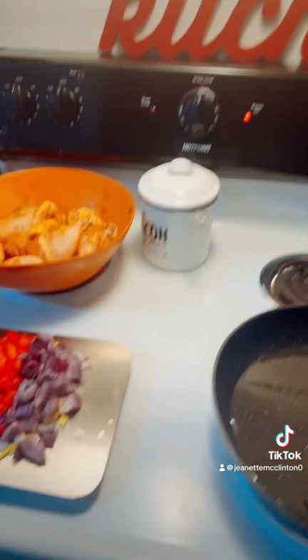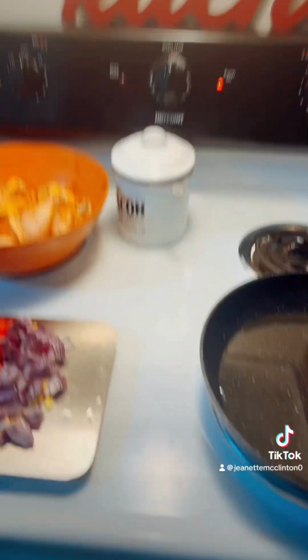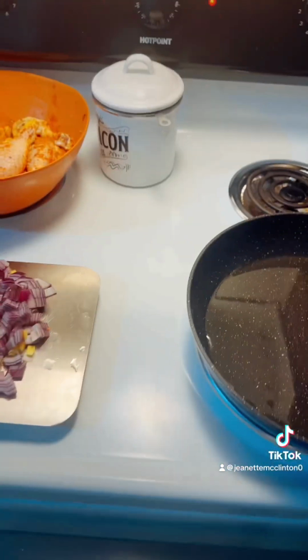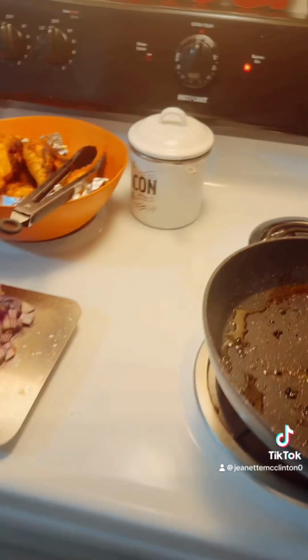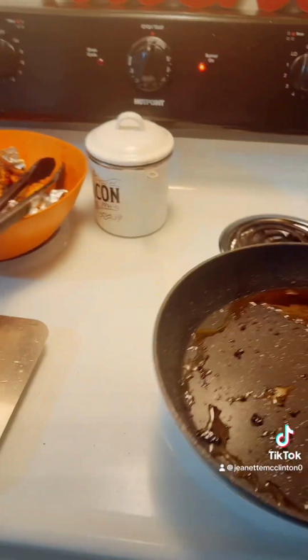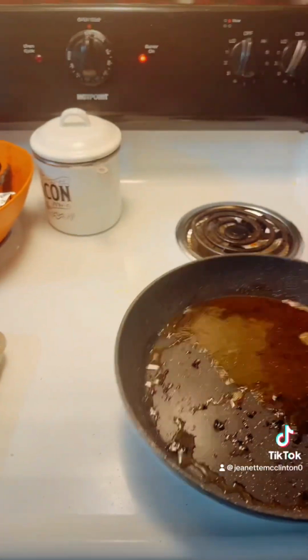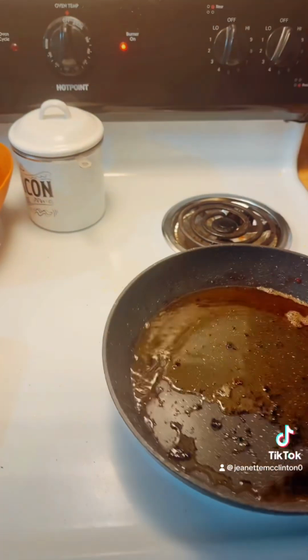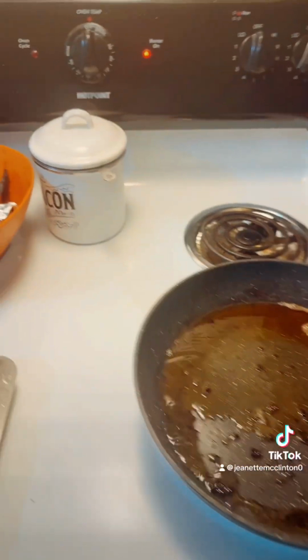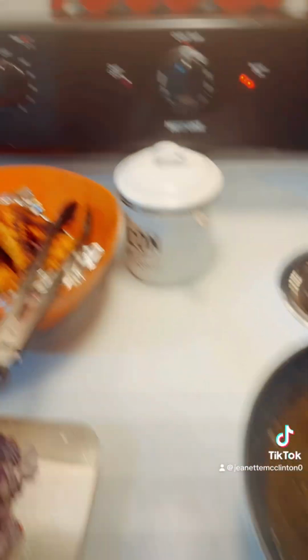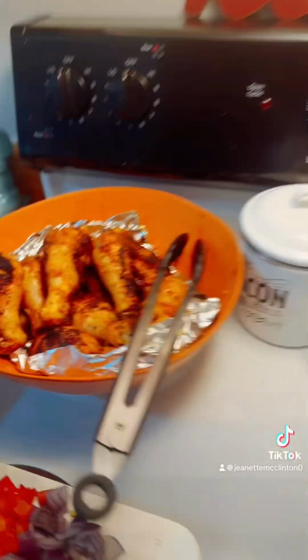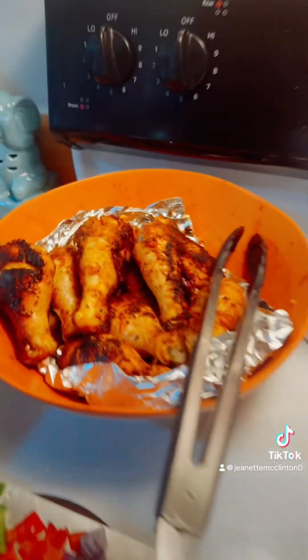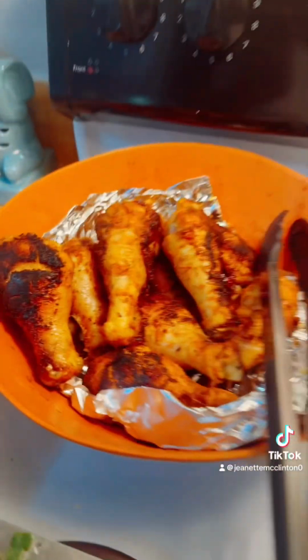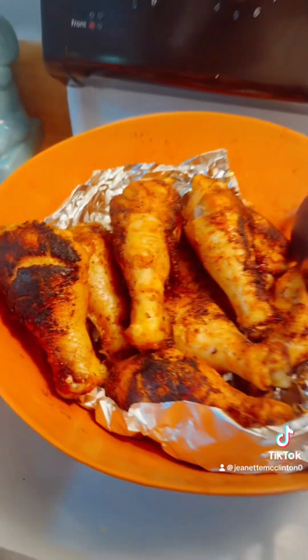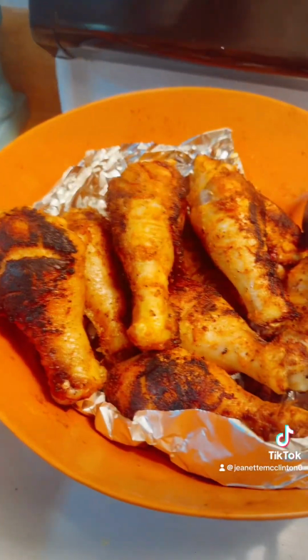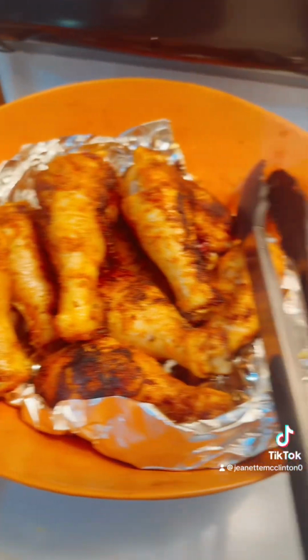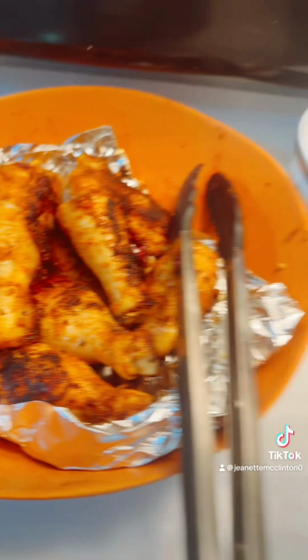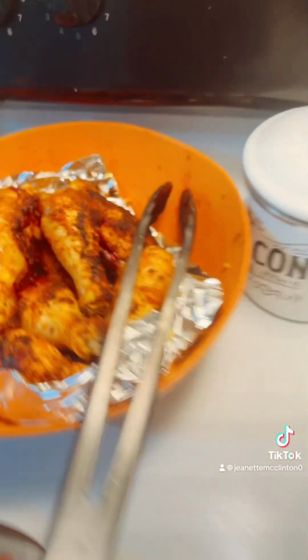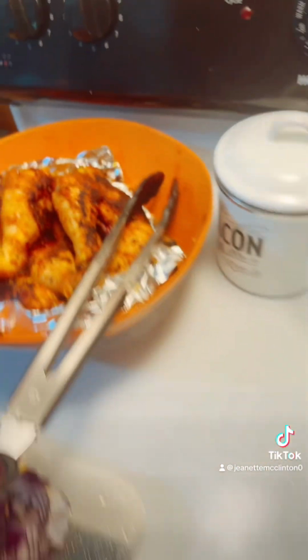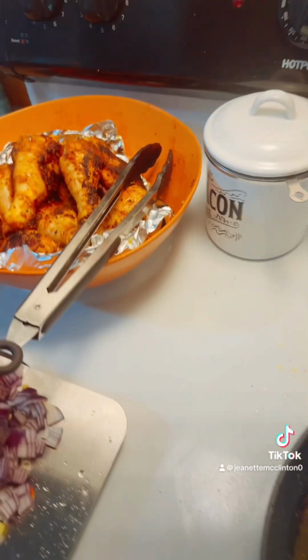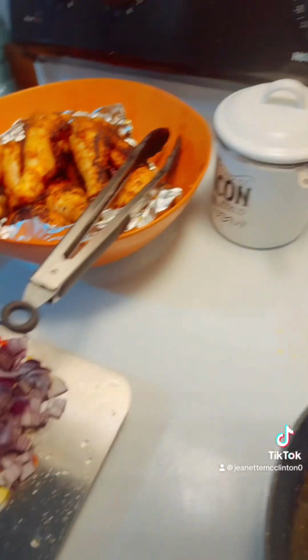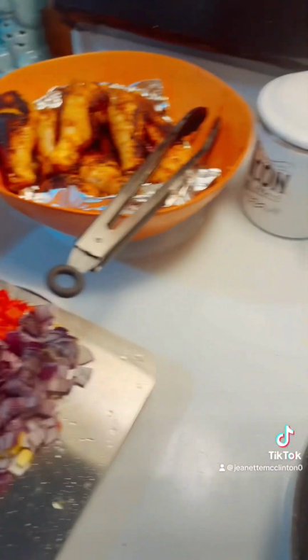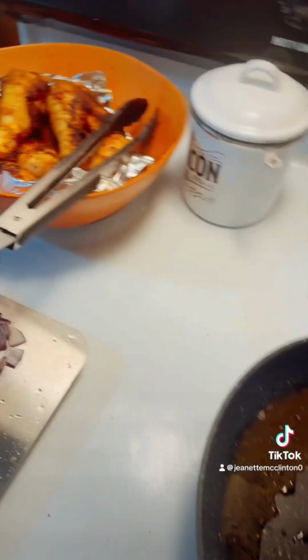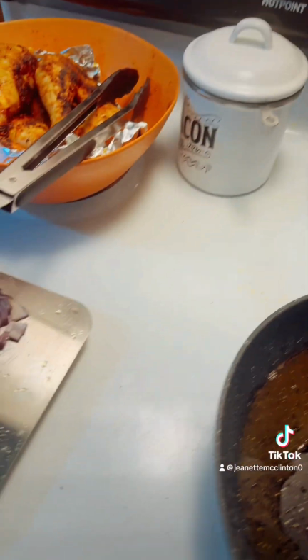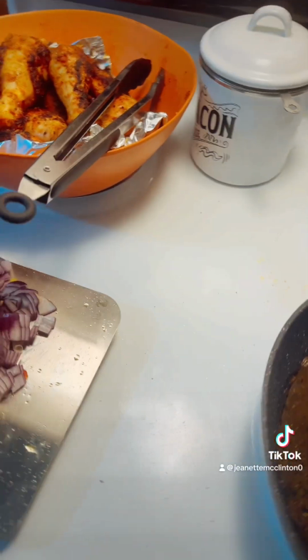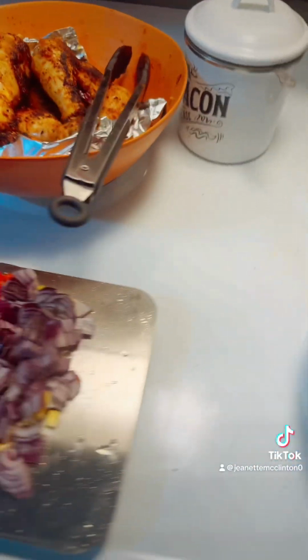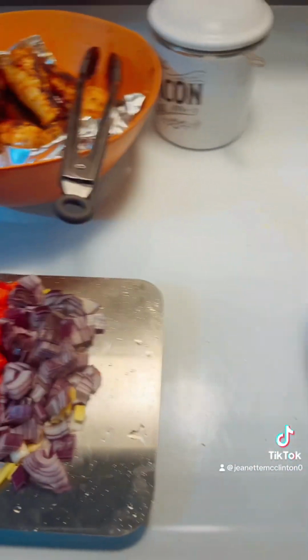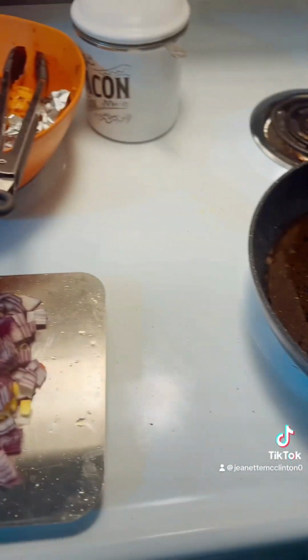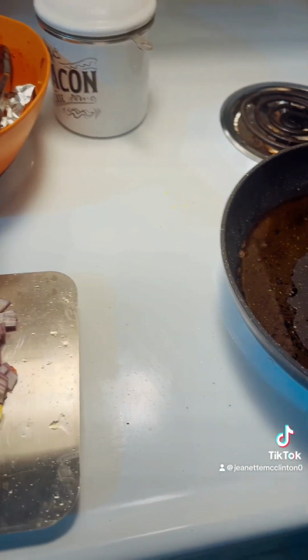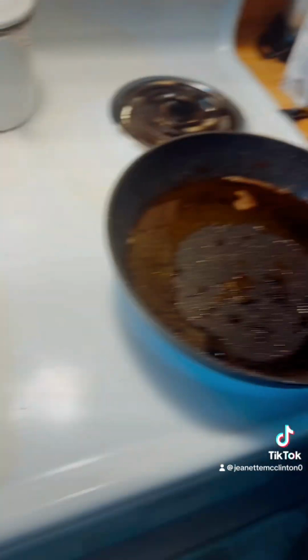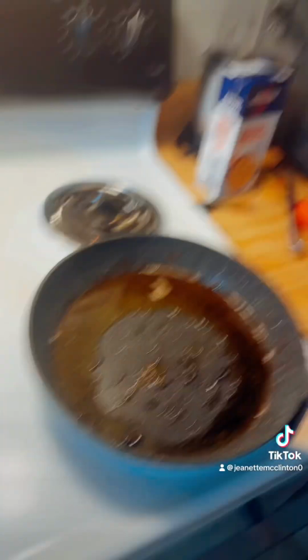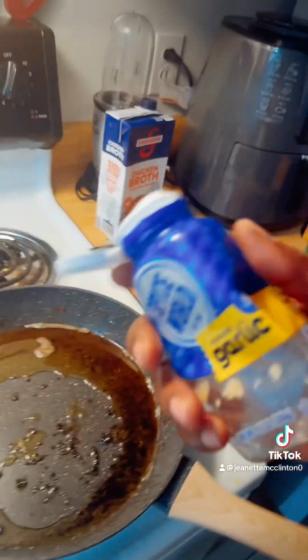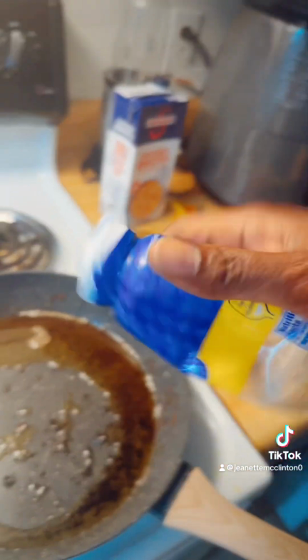Okay you guys, all the chicken is done — well, it's not done done, it's just where it needs to be. Now I've got my garlic going.